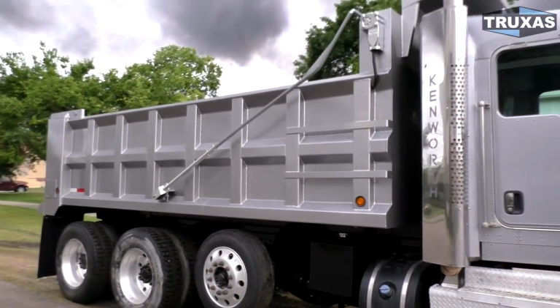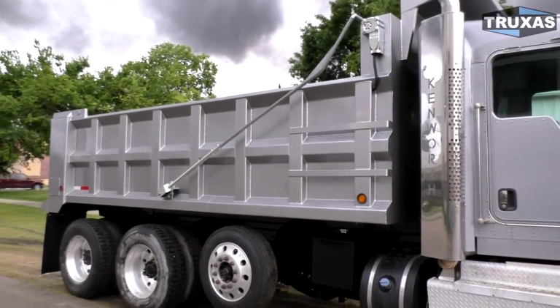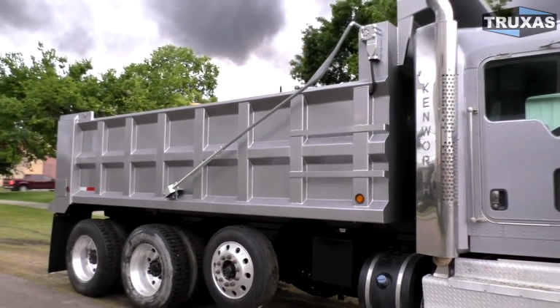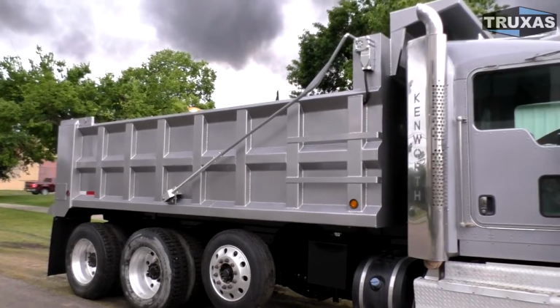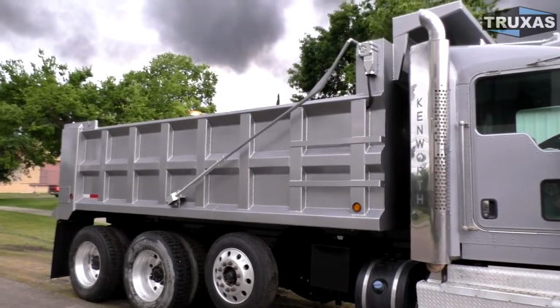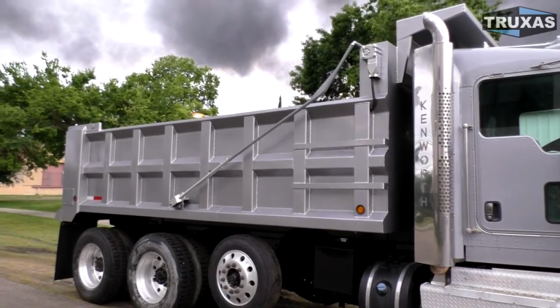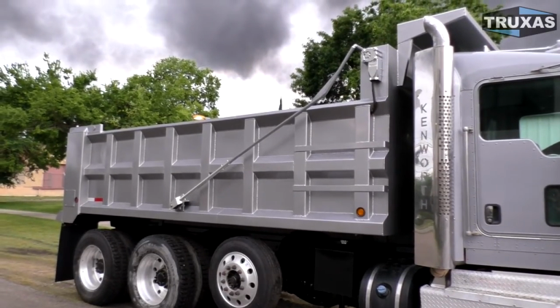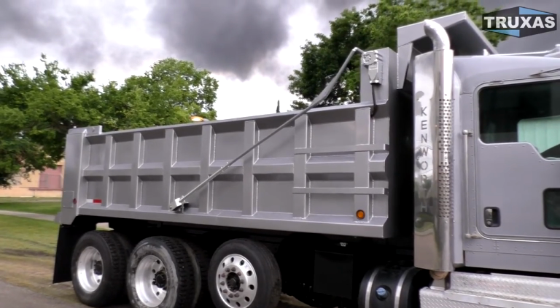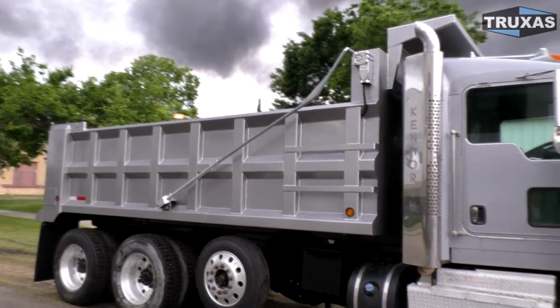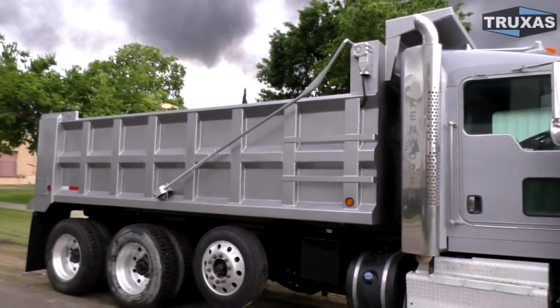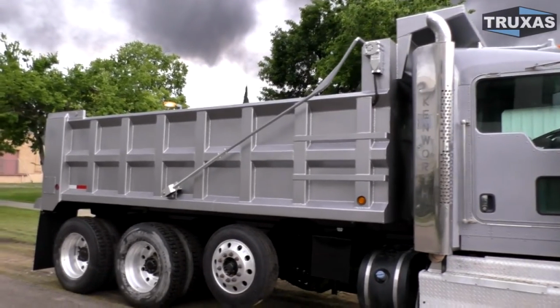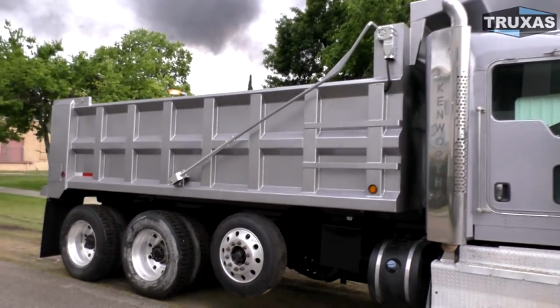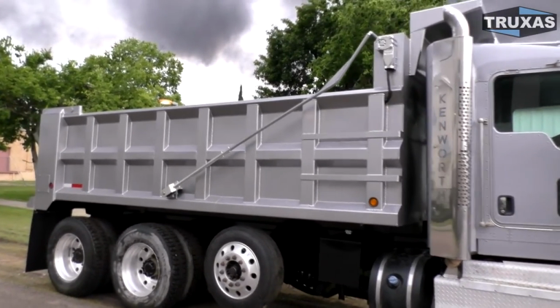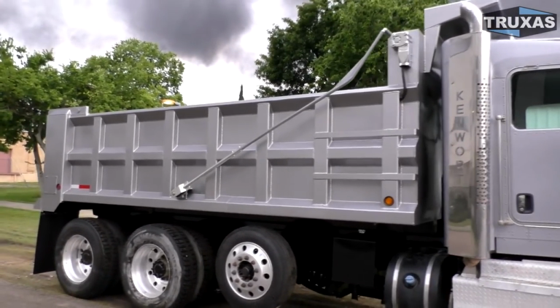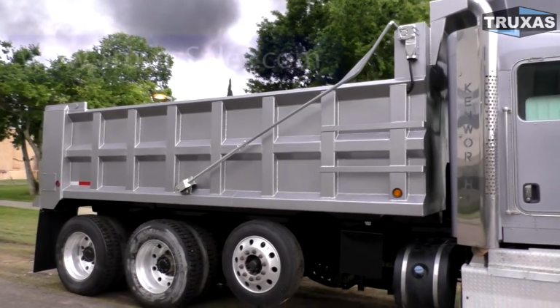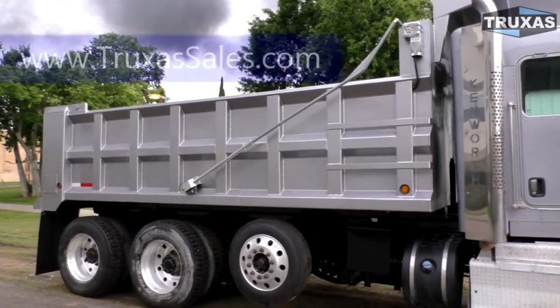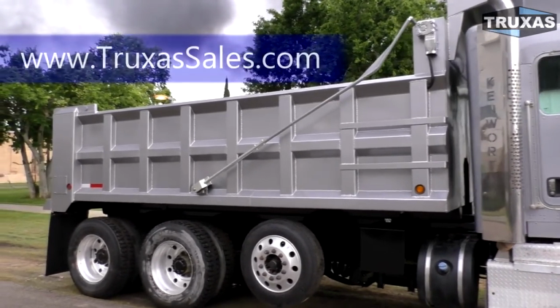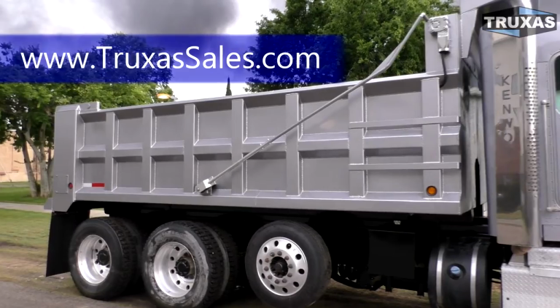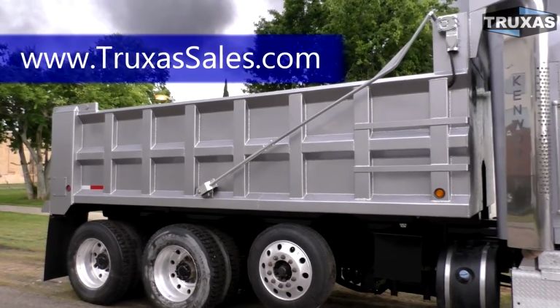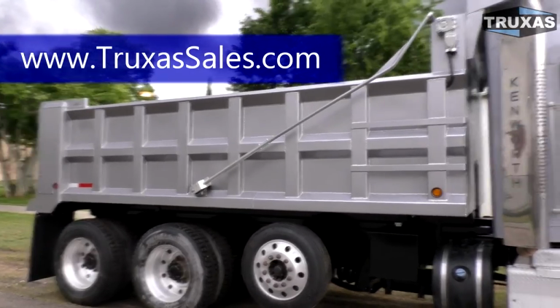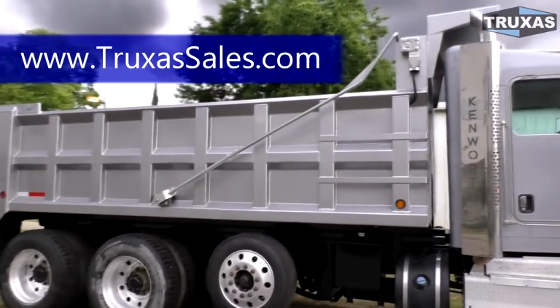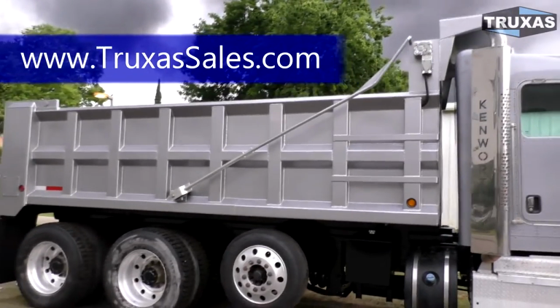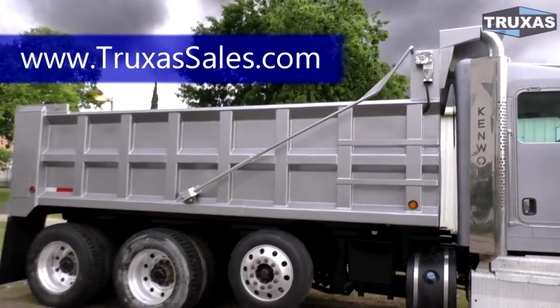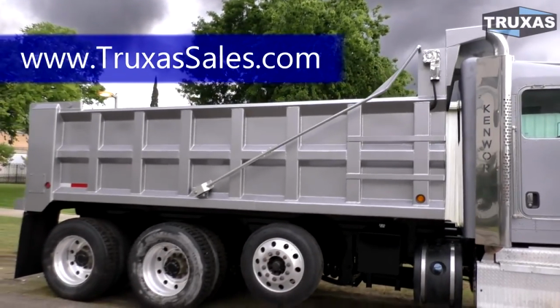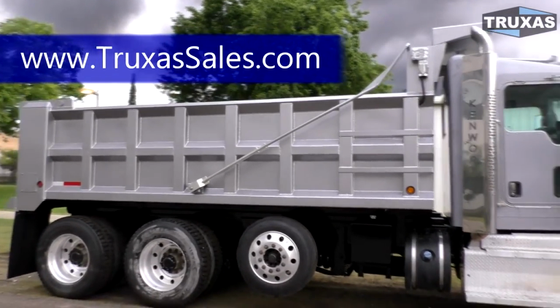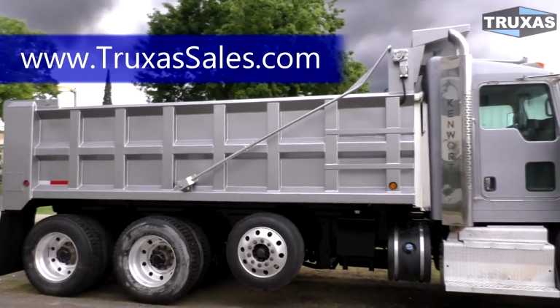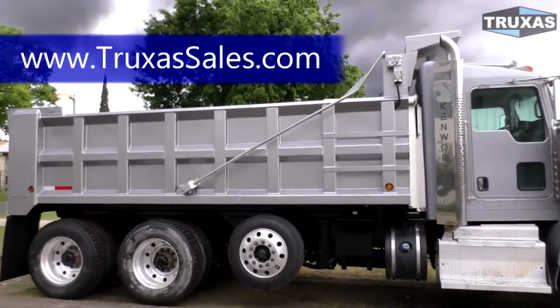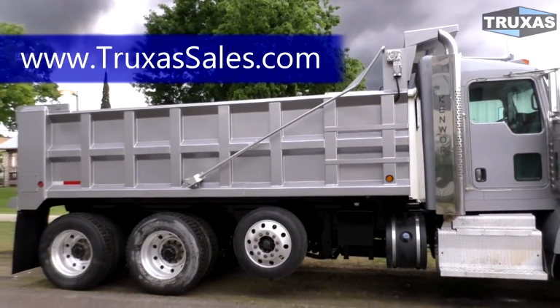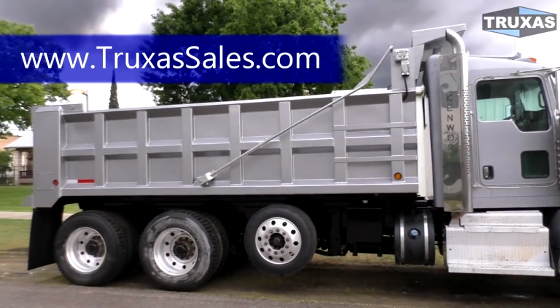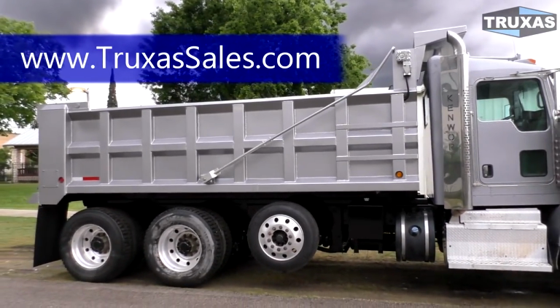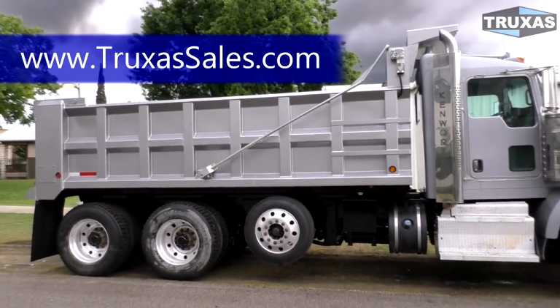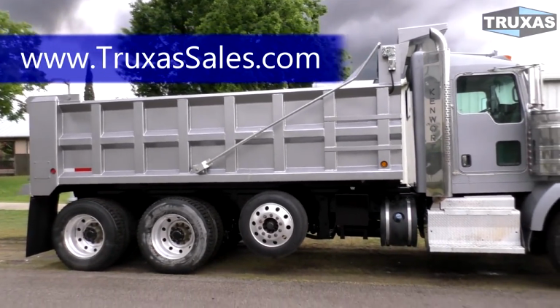There are a lot of extra light options available for this, as well as different cab guard options. You can visit our website at www.trucksofsales for more information on those options, or give us a call. This is Shea — thank you for viewing.